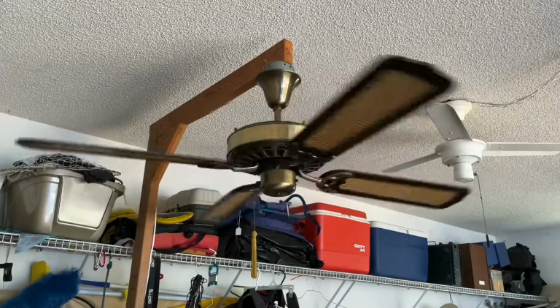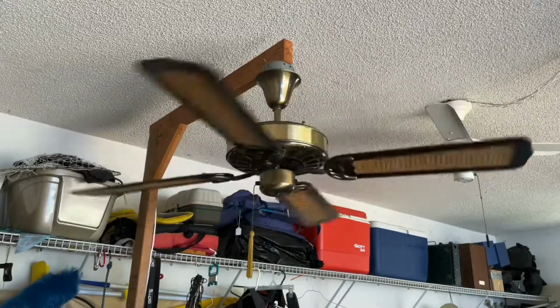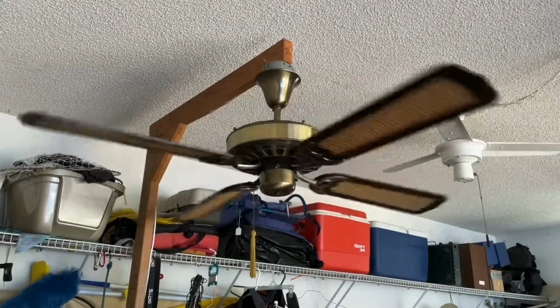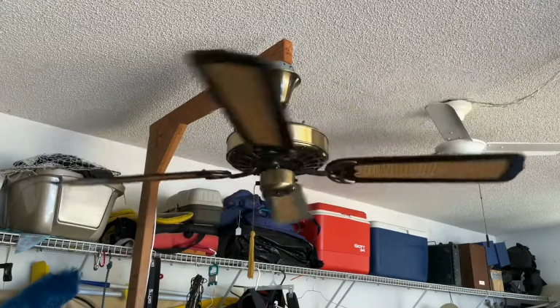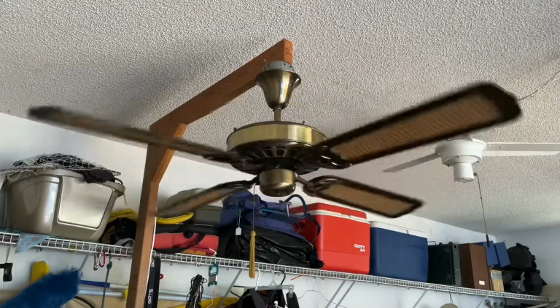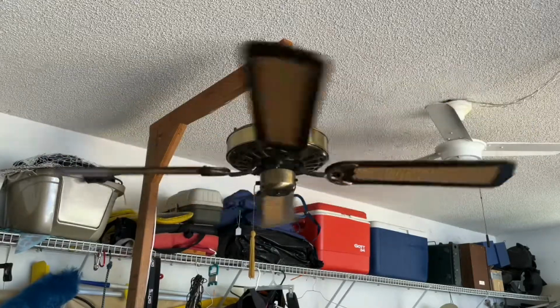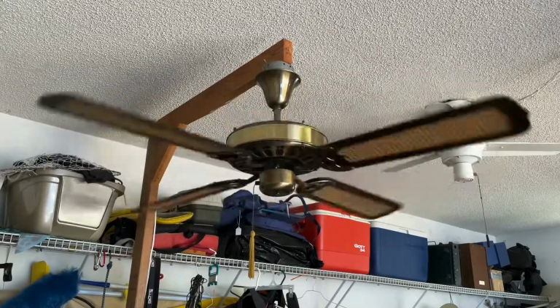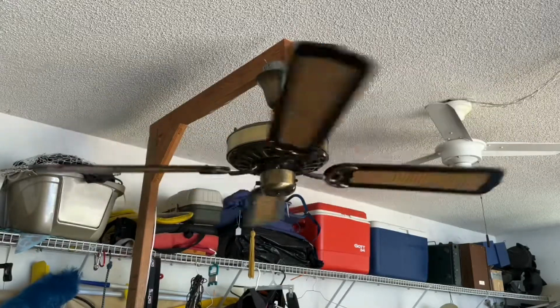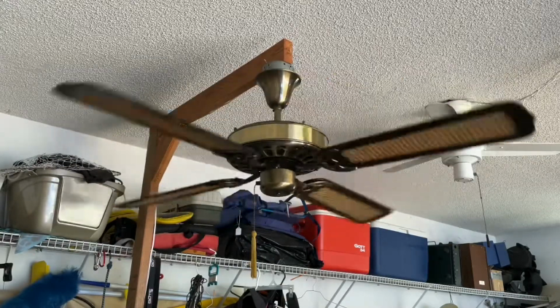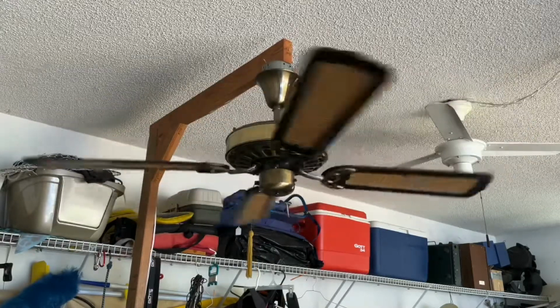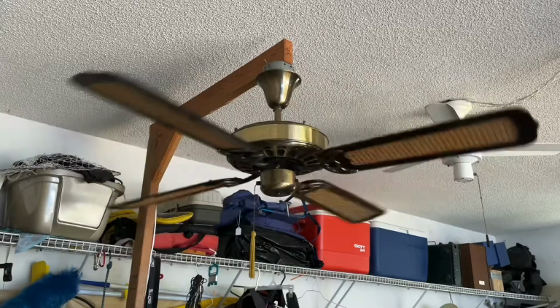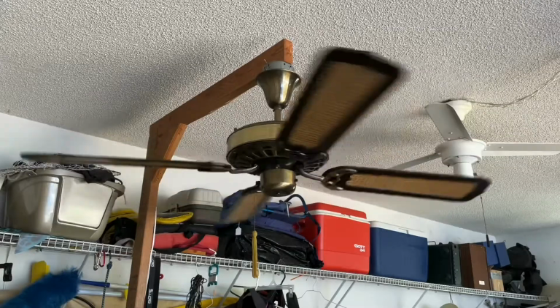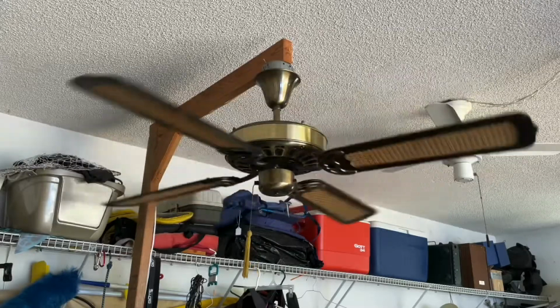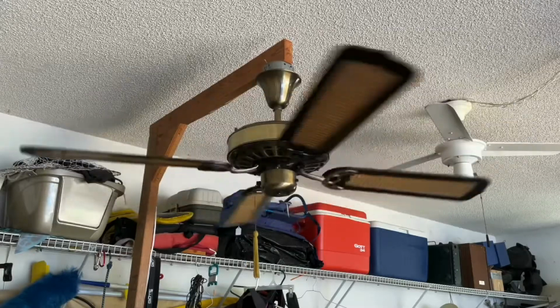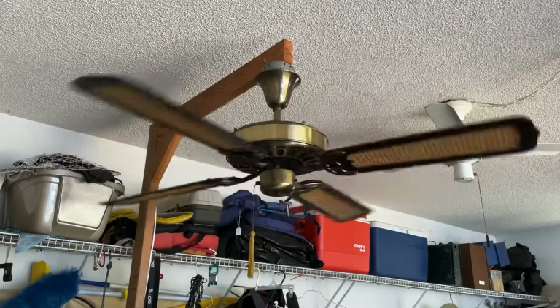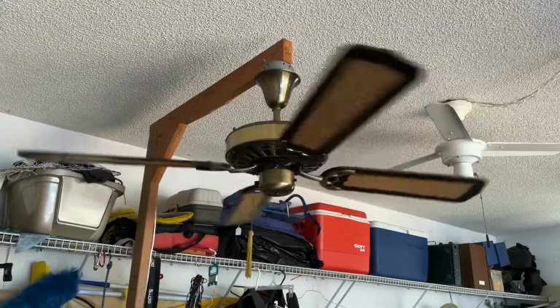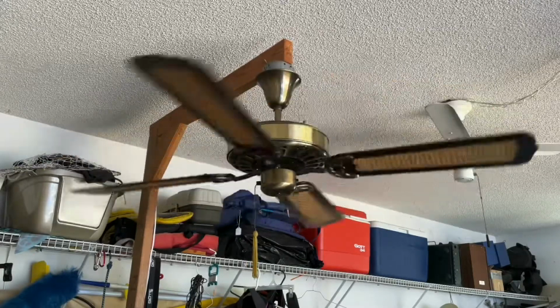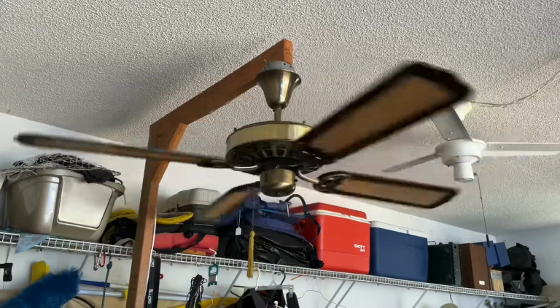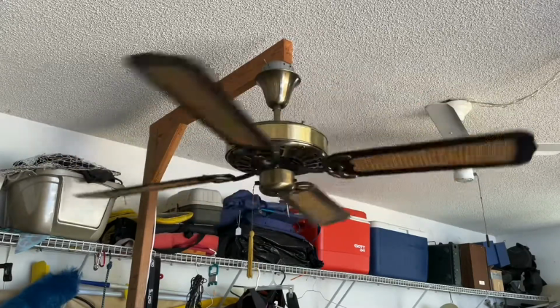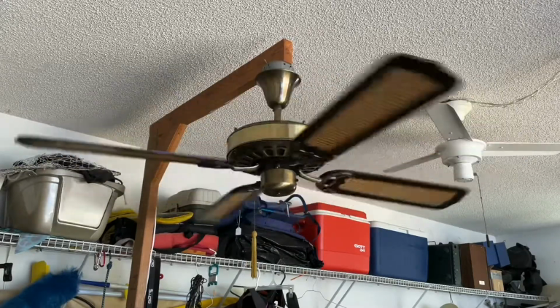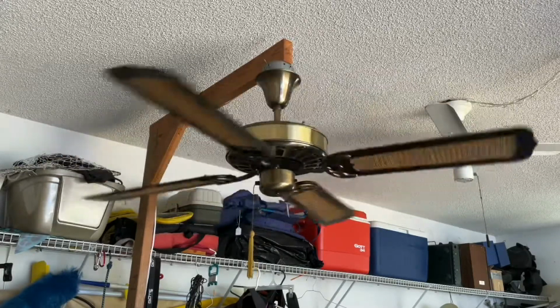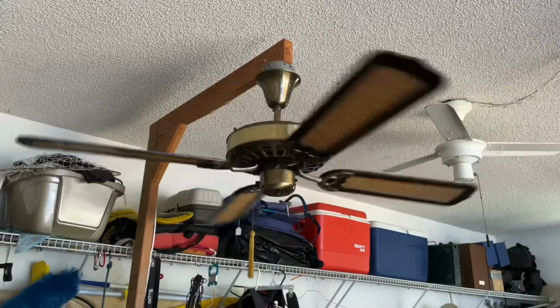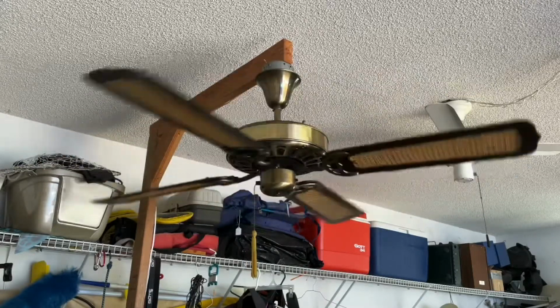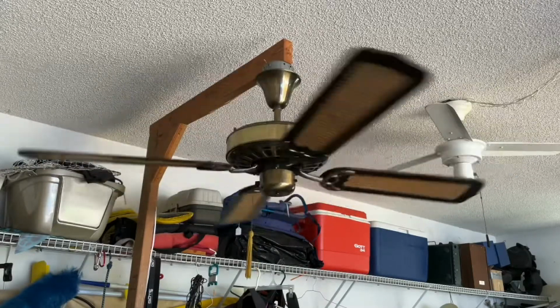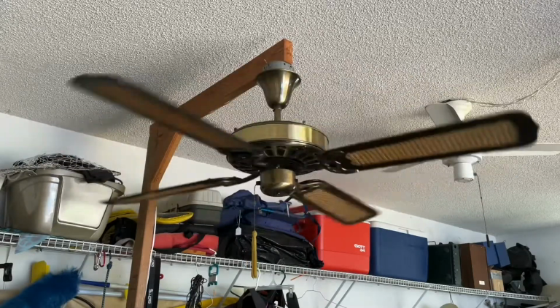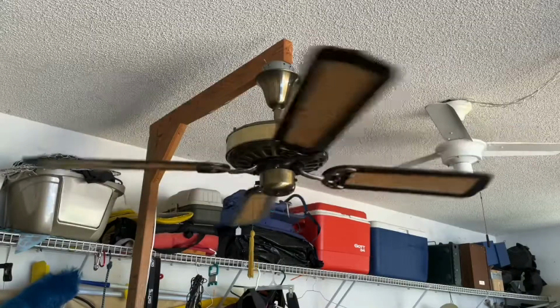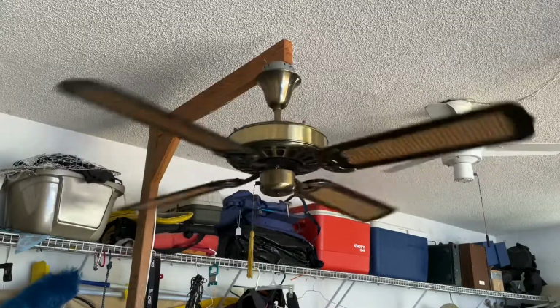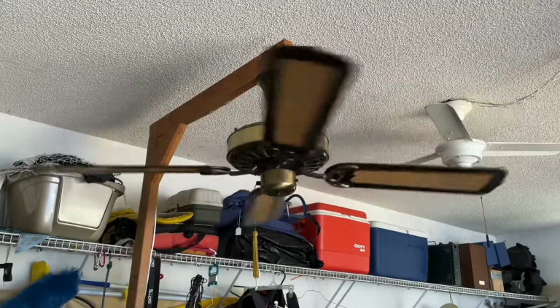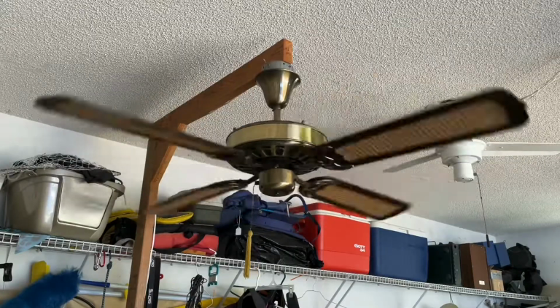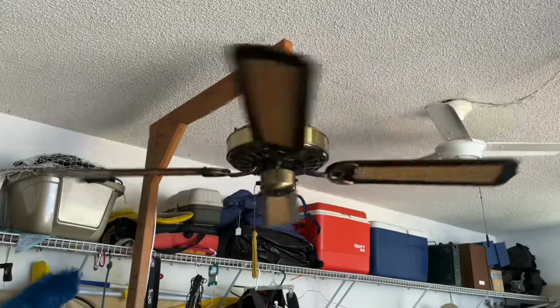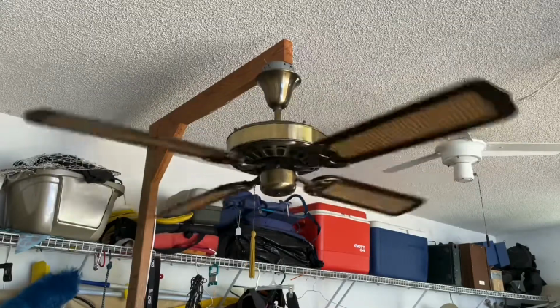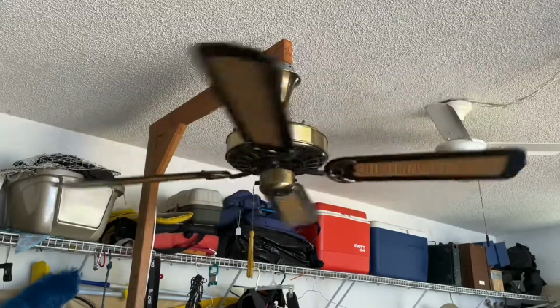It does have a slight wobble. The blades were a little bent up — I can tell it had been hit at one point. But I've gotten it pretty balanced. I probably could use some more balancing though.